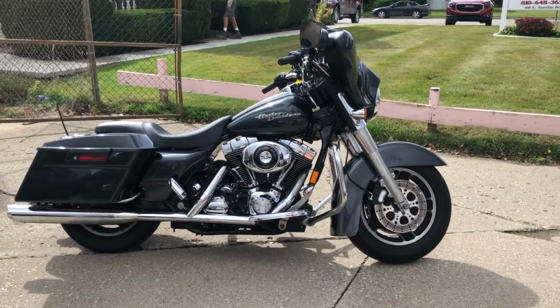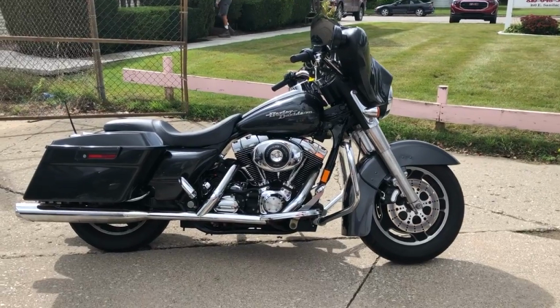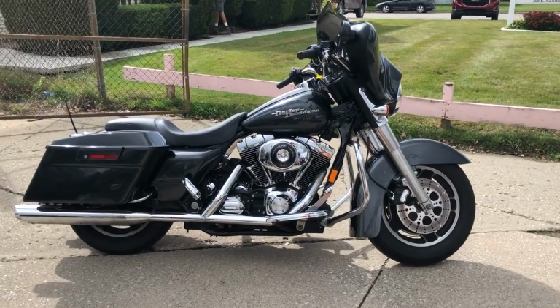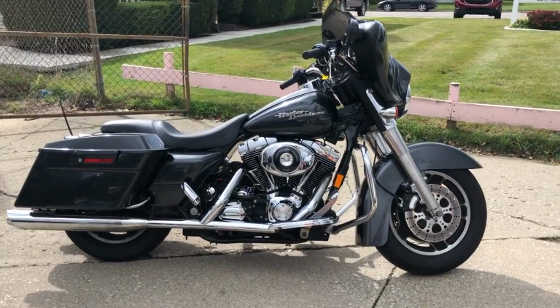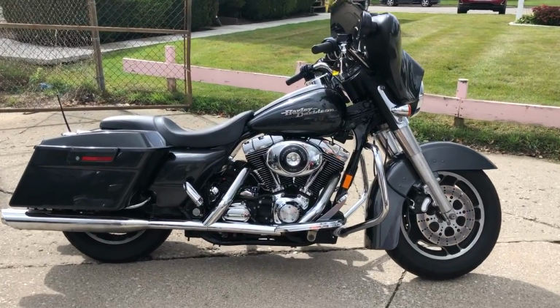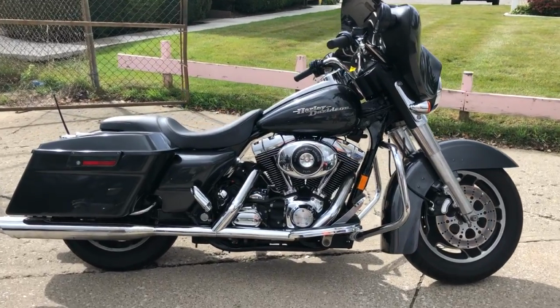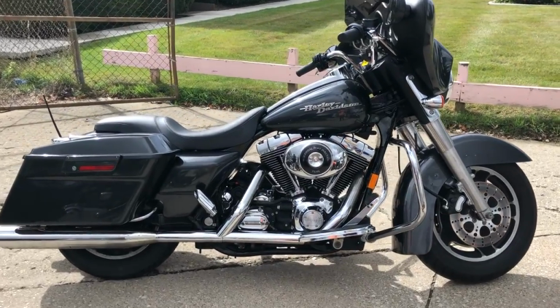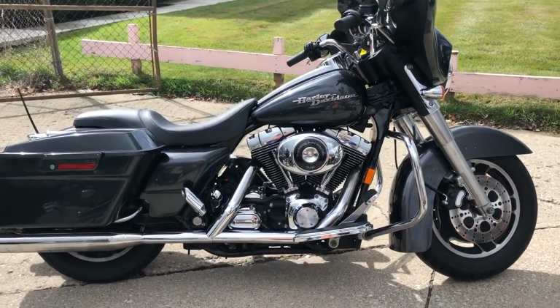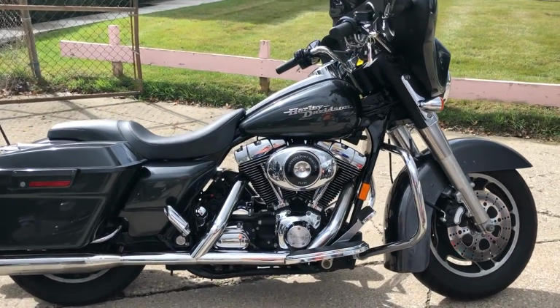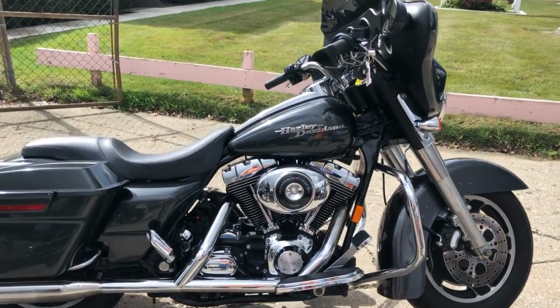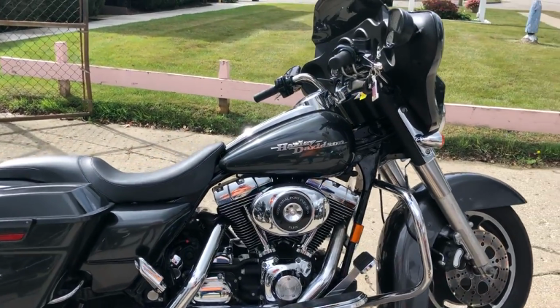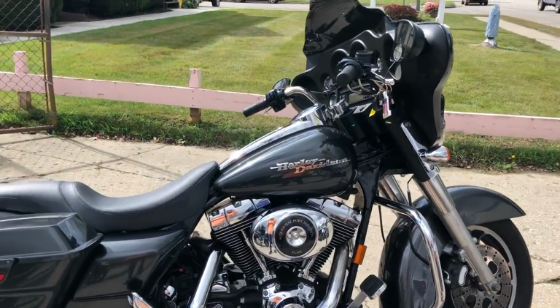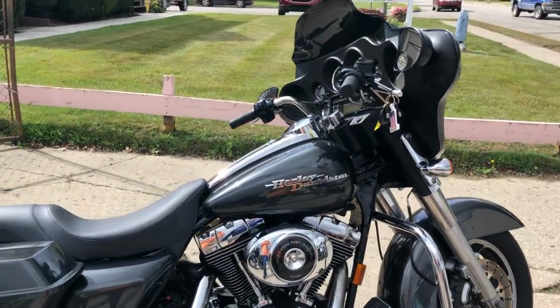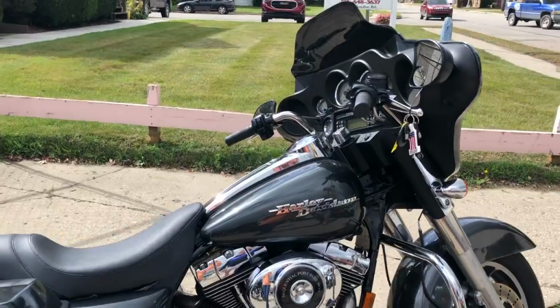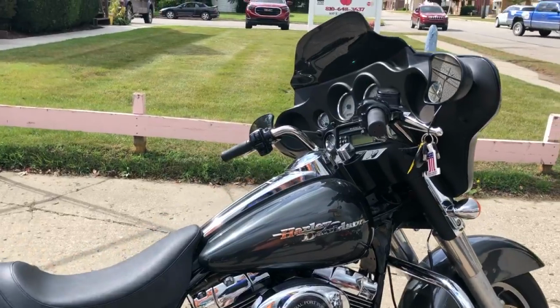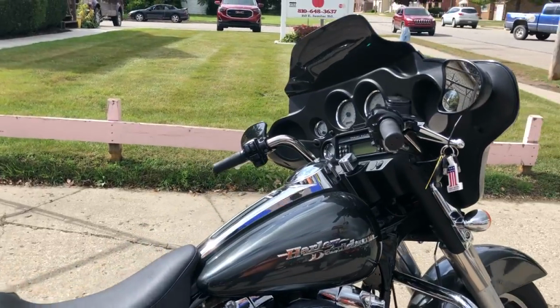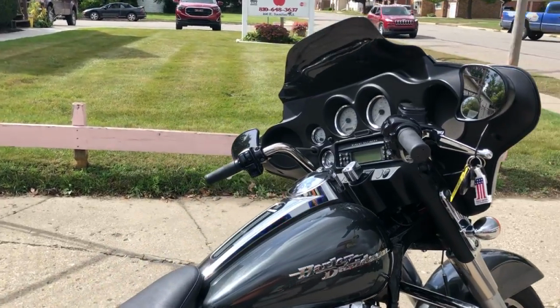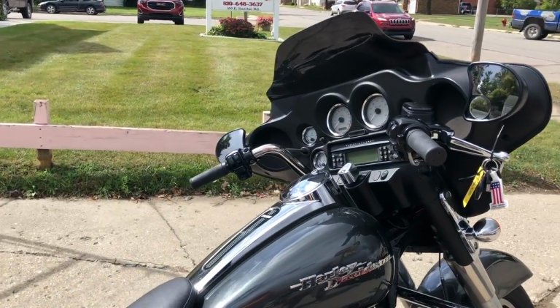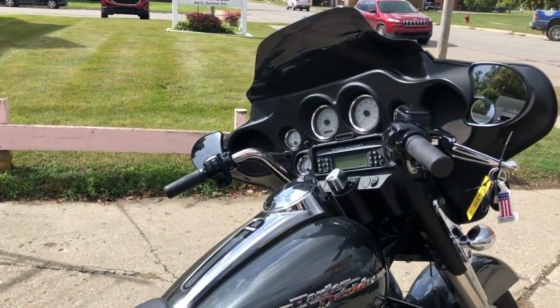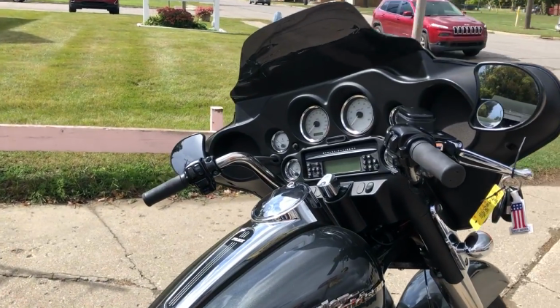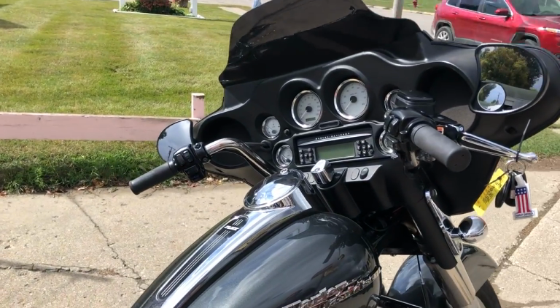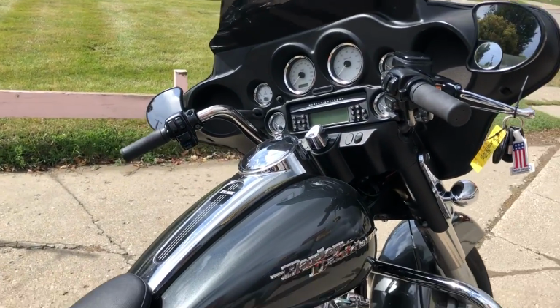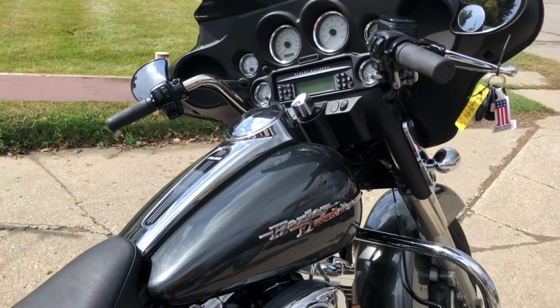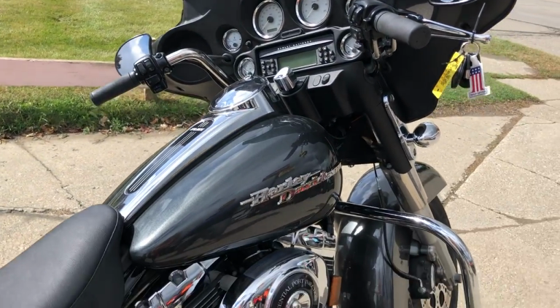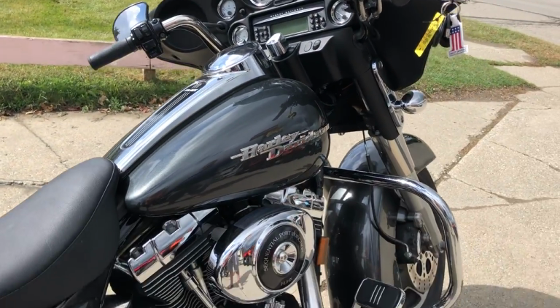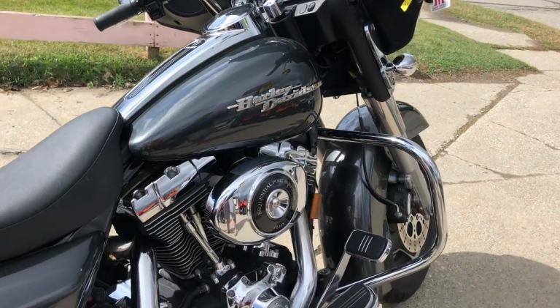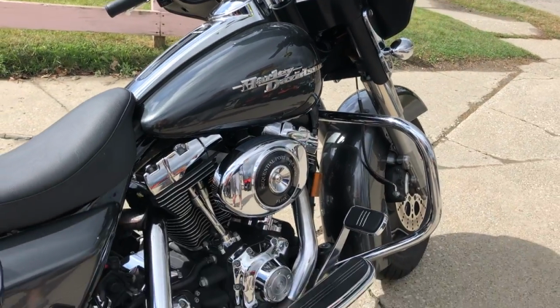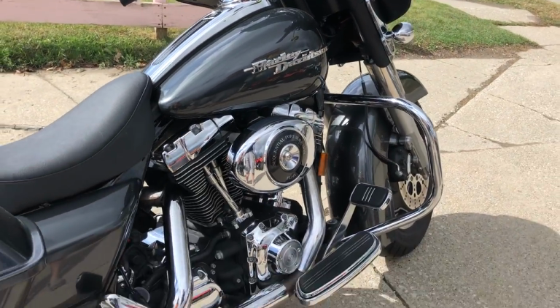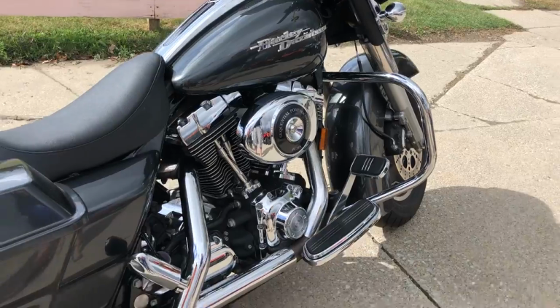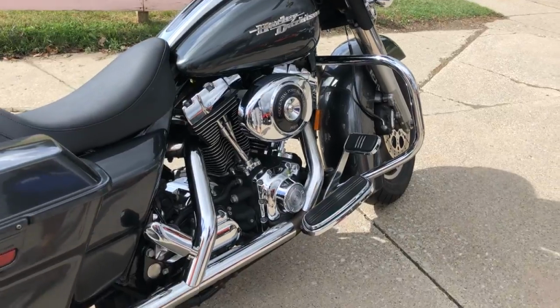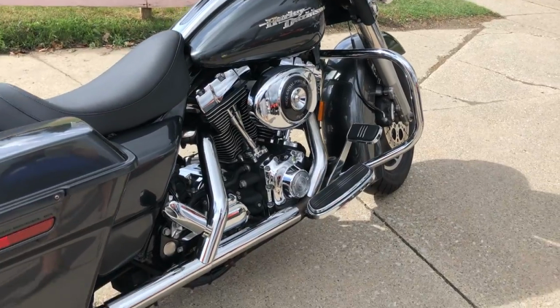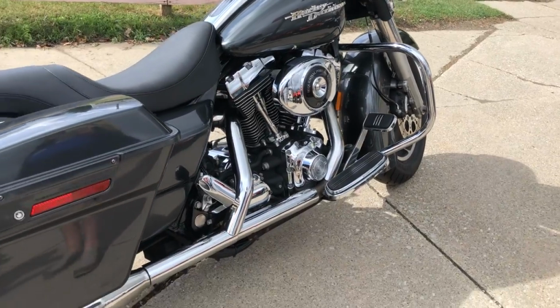Hey guys, check out this used Harley-Davidson Street Glide for sale with only 12,318 miles. That's right, only 12,318 miles. This bike is clean.